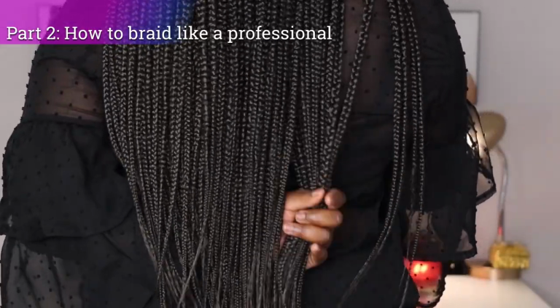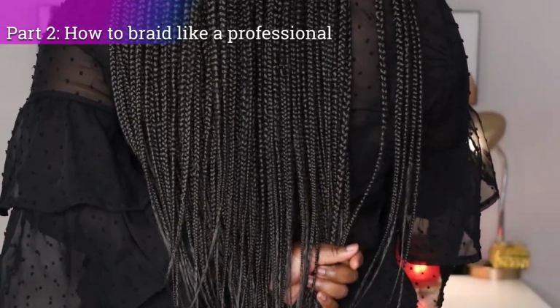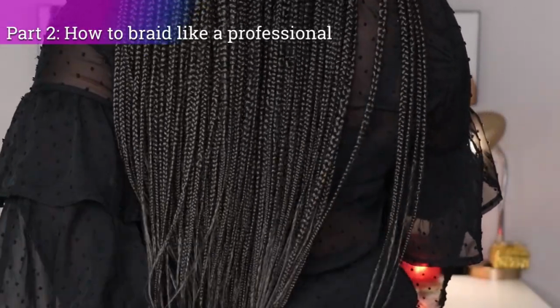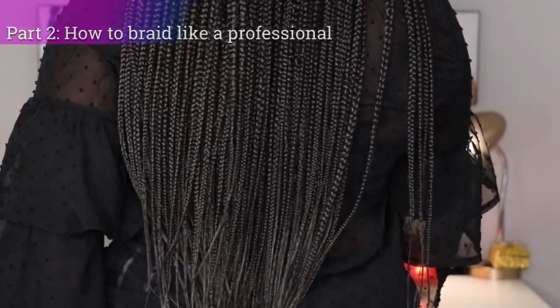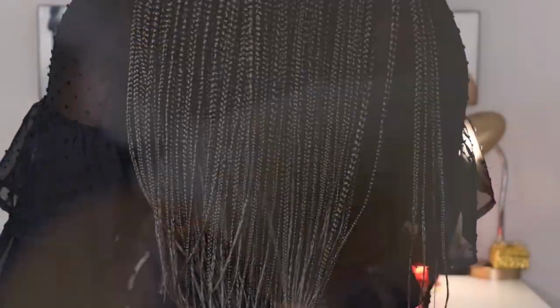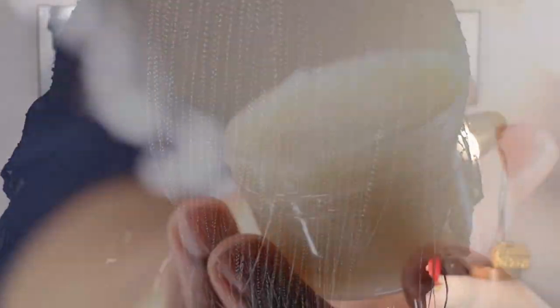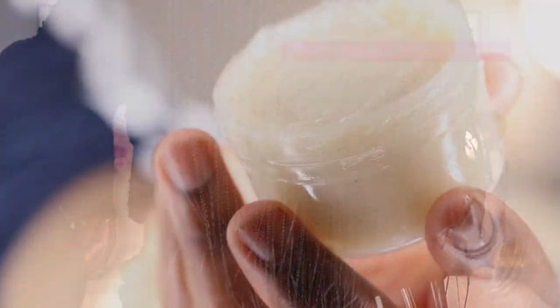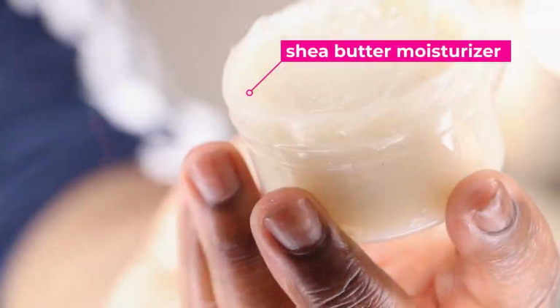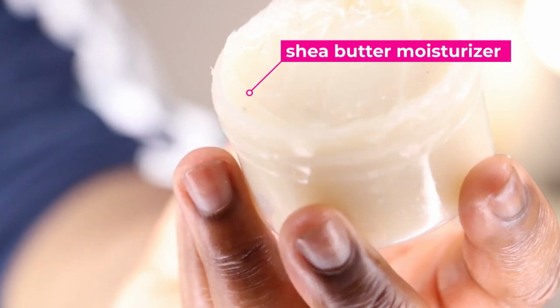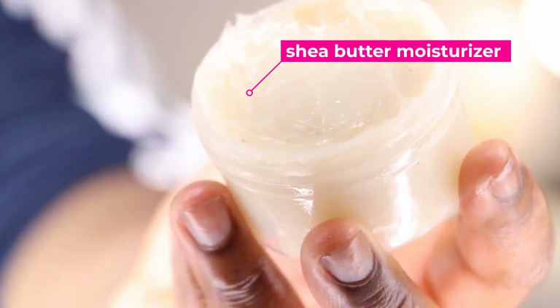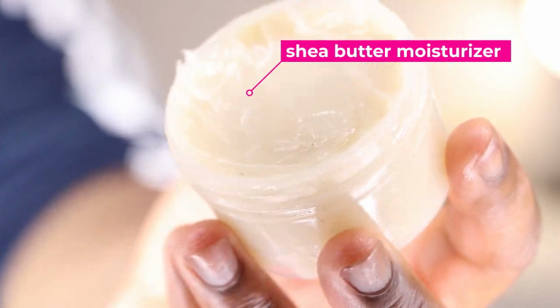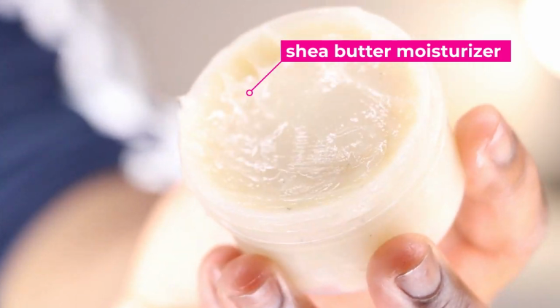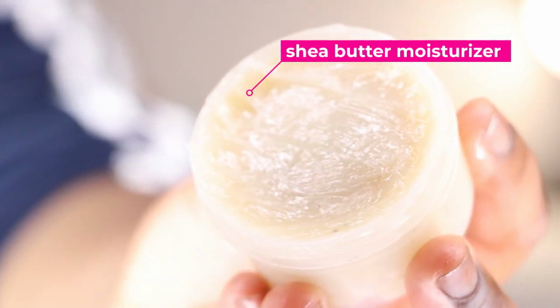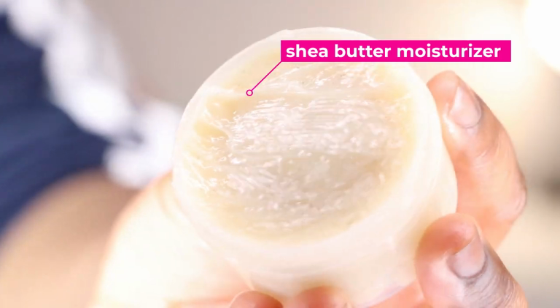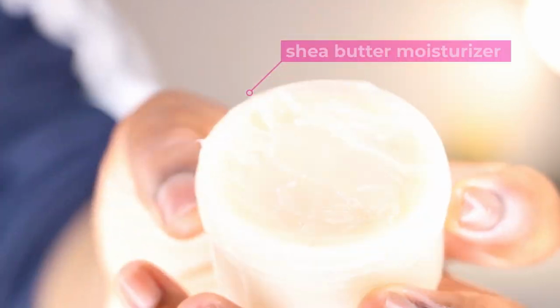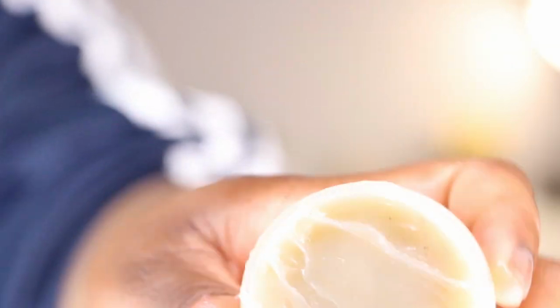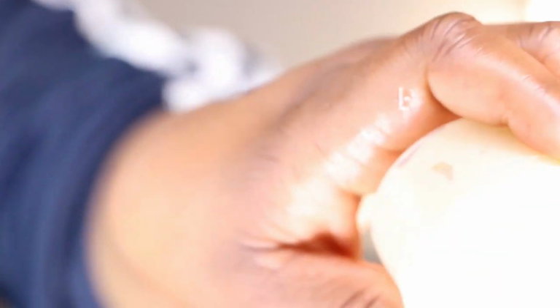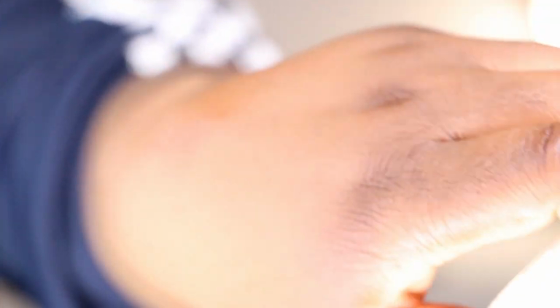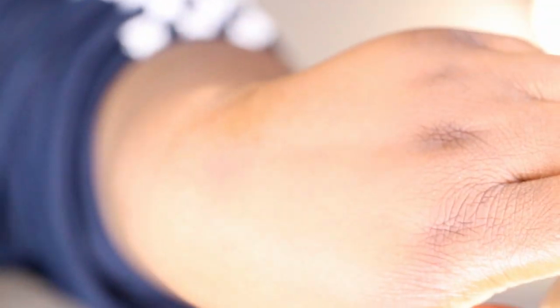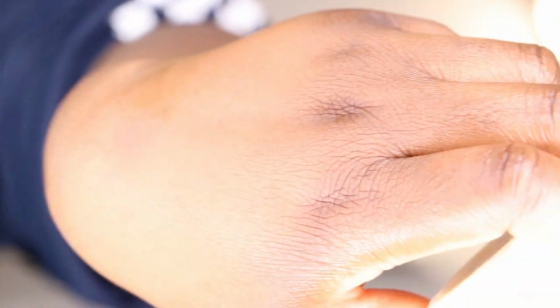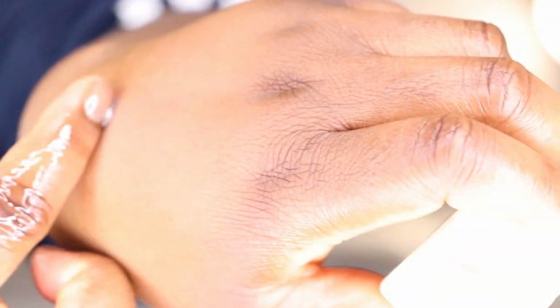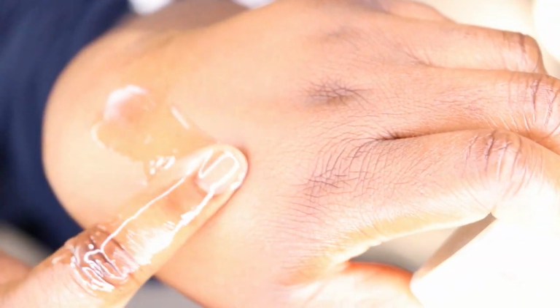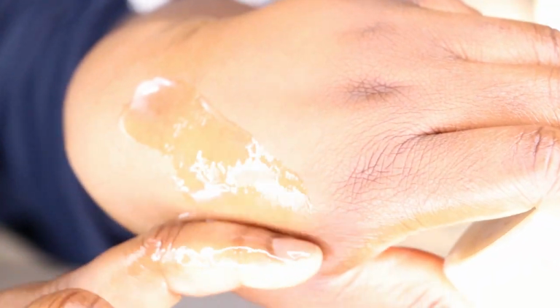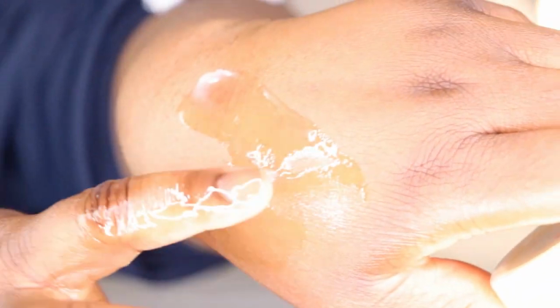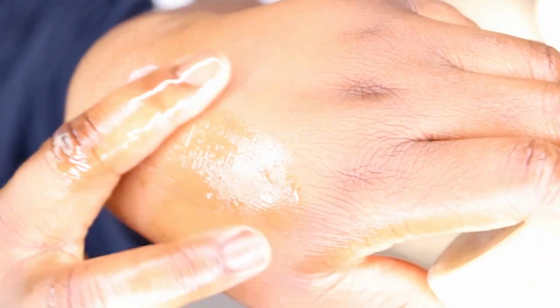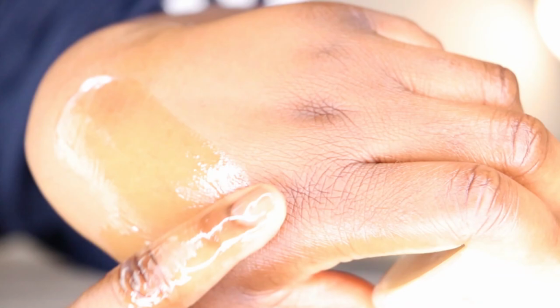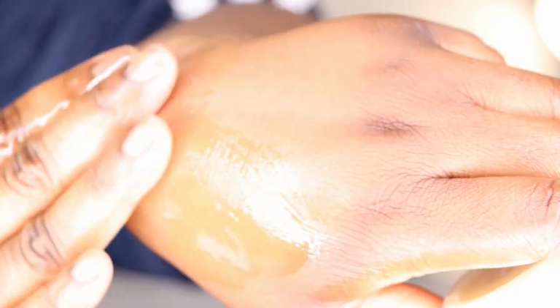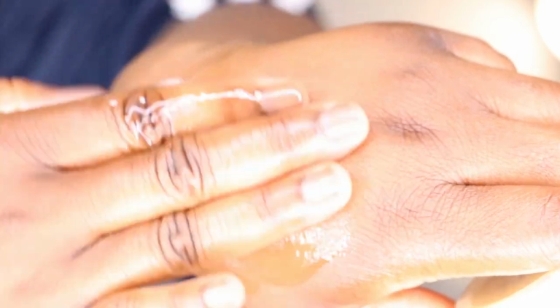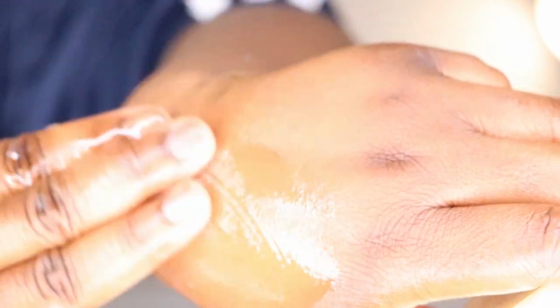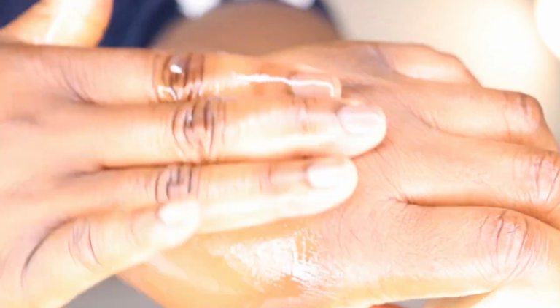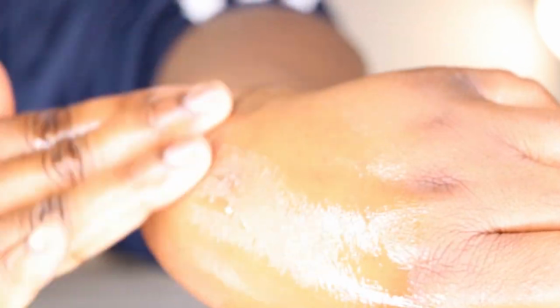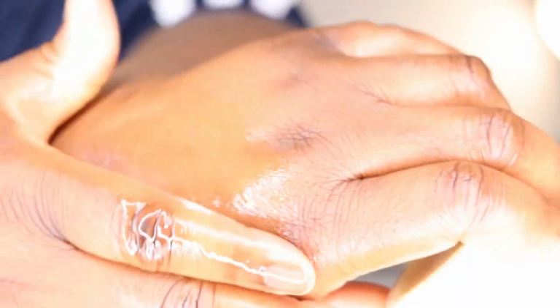I also used this homemade shea butter moisturizer throughout this video, so if you want more information on it, just let me know in the comment section down below.